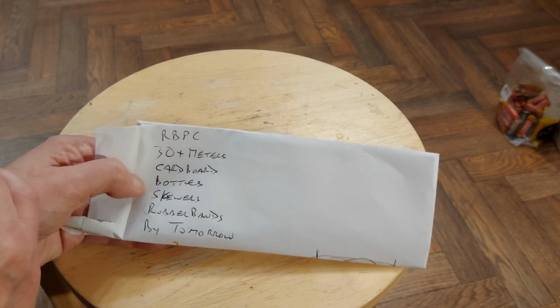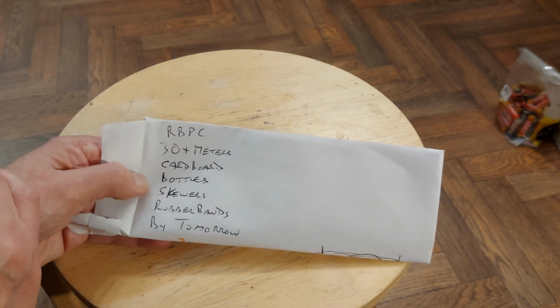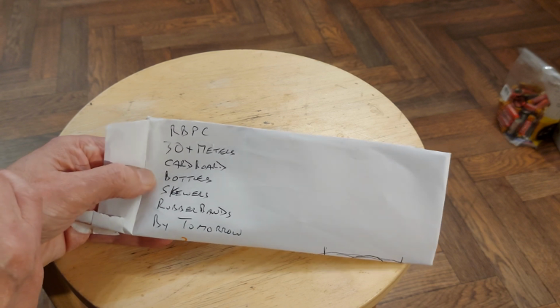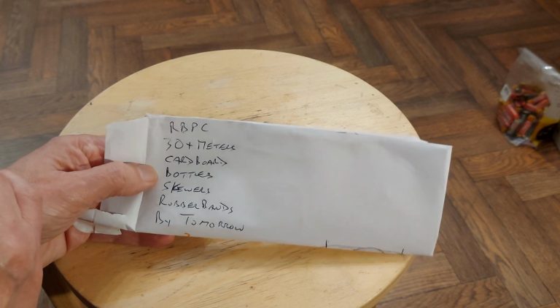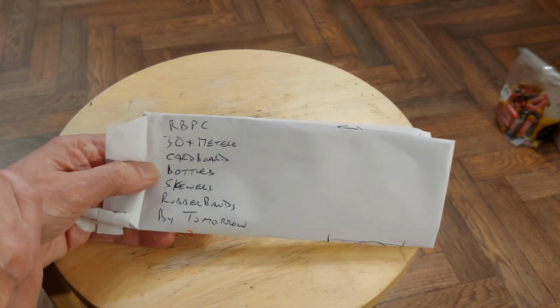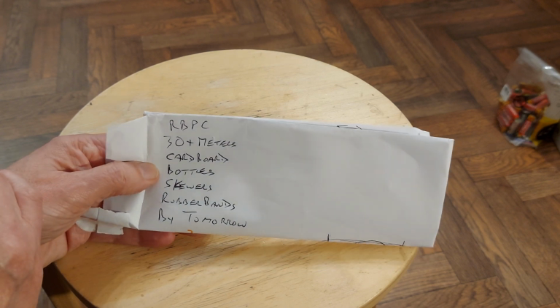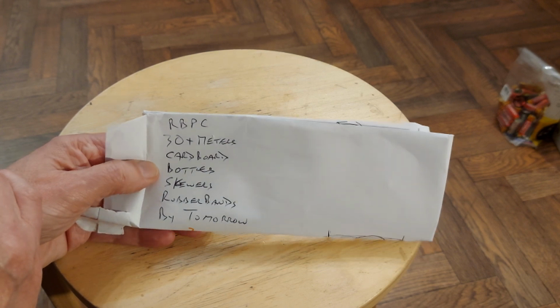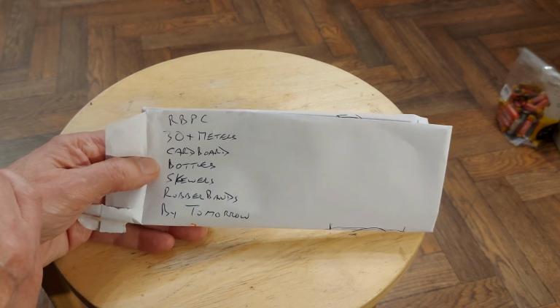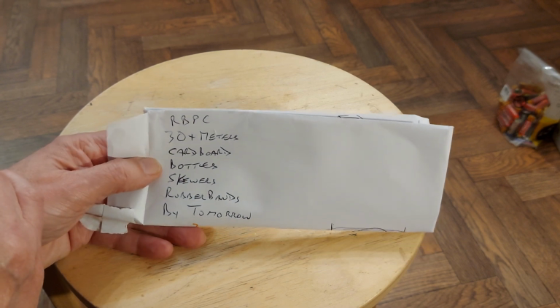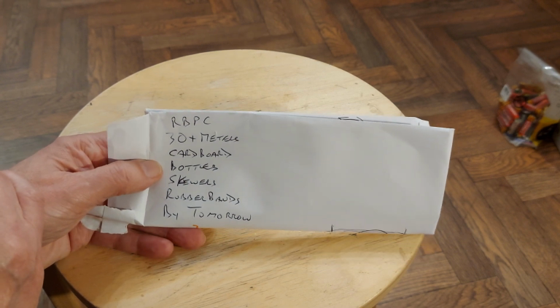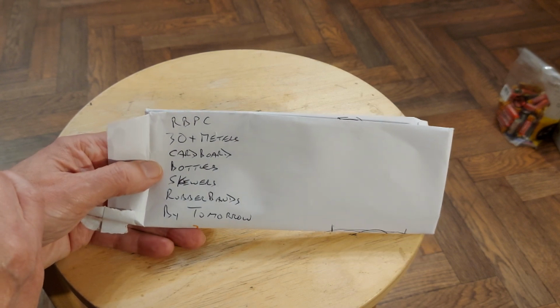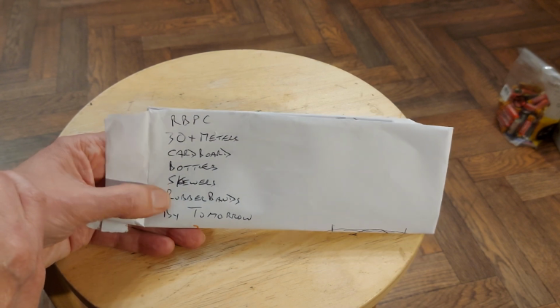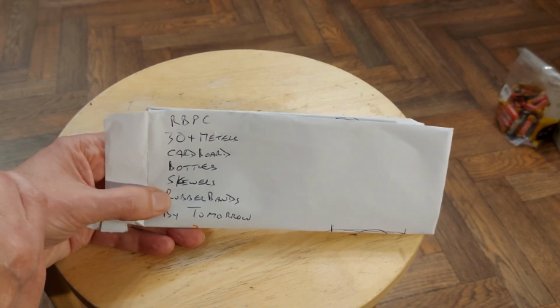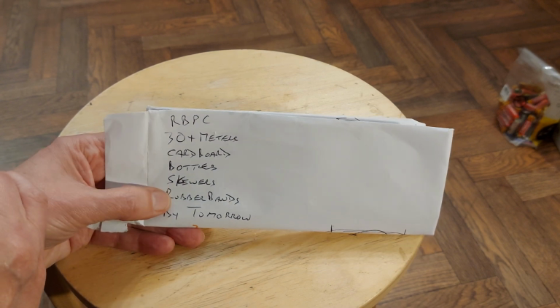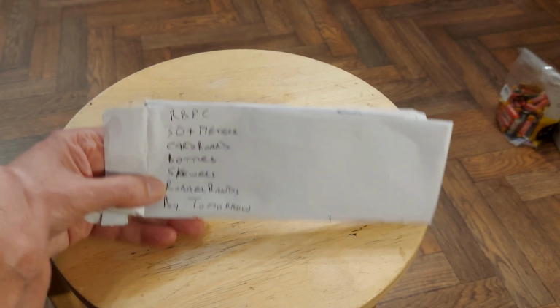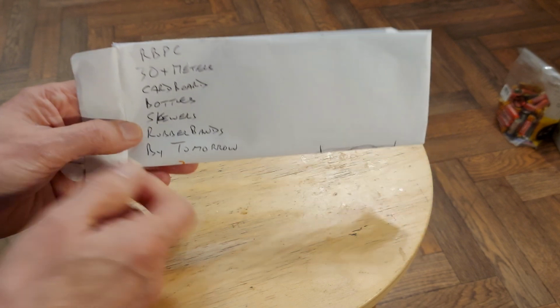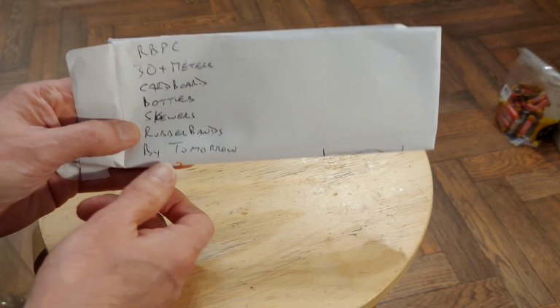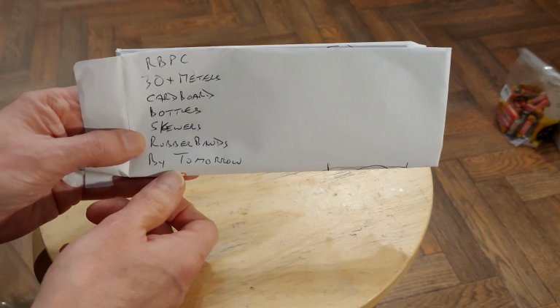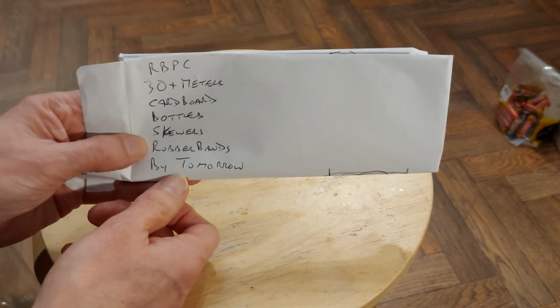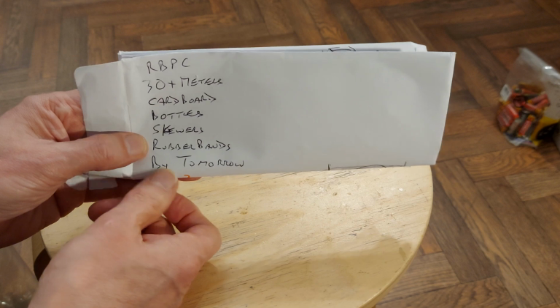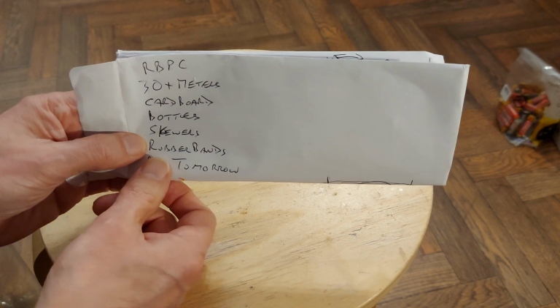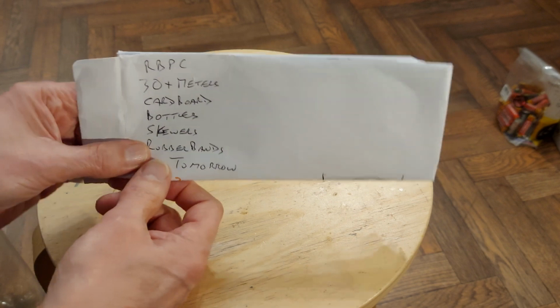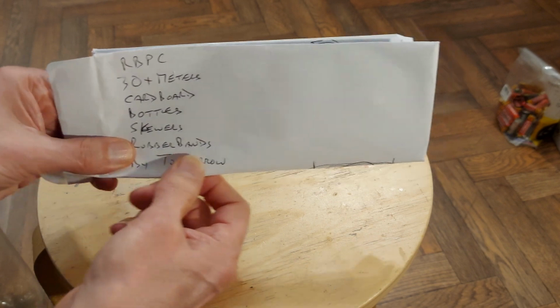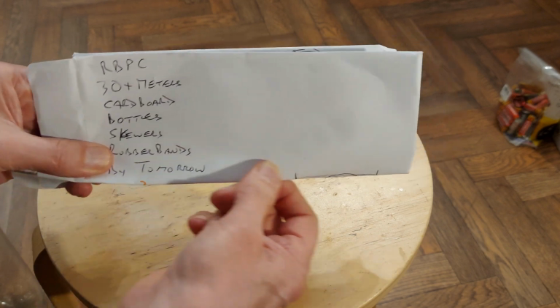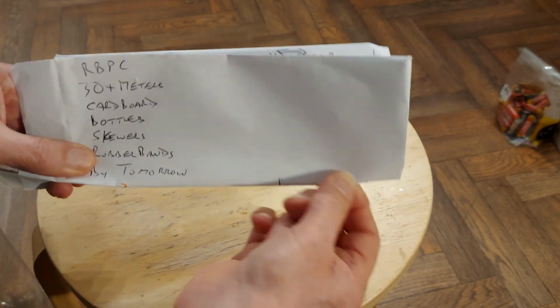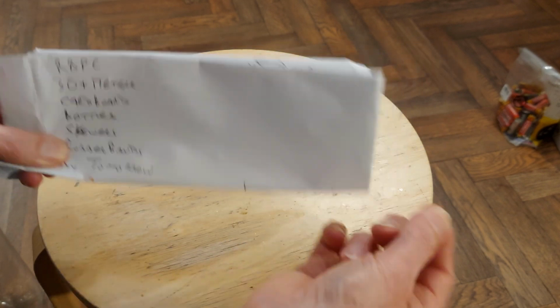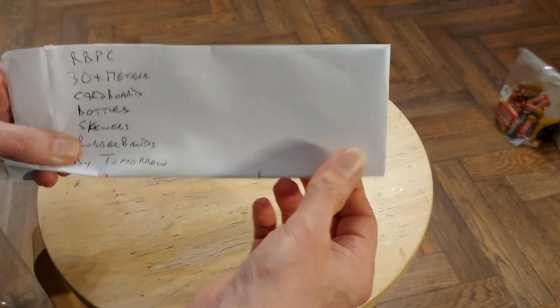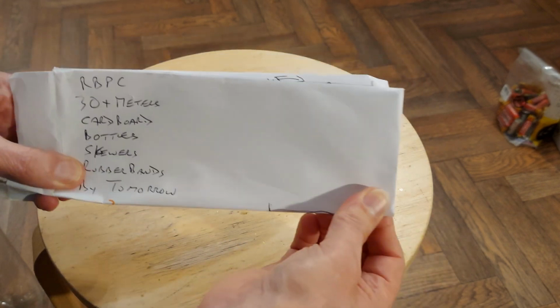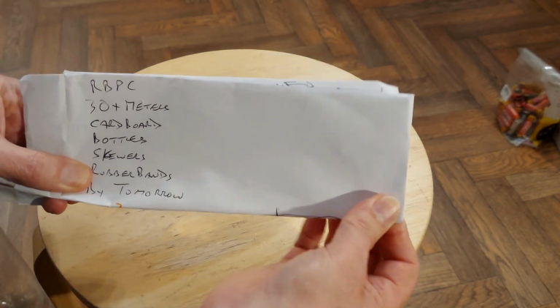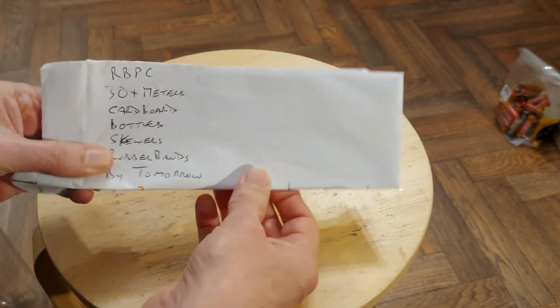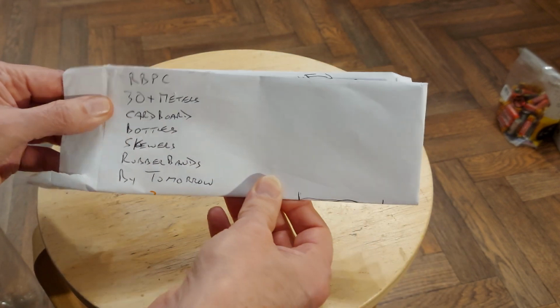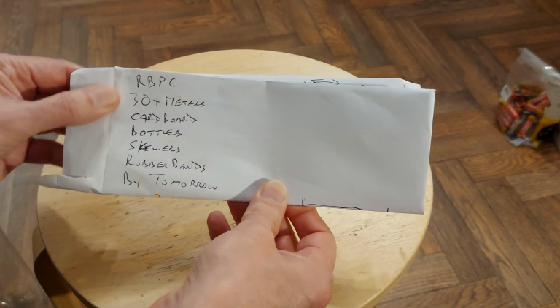We can use cardboard, bottles, skewers, and rubber bands. And he wants it by tomorrow — that's always a bit of a laugh.